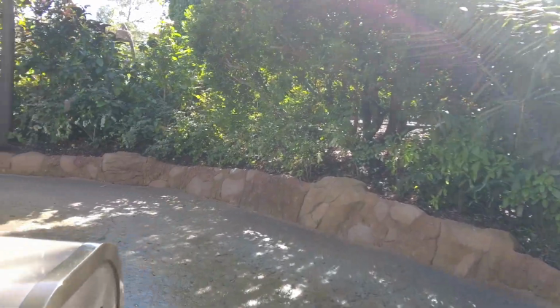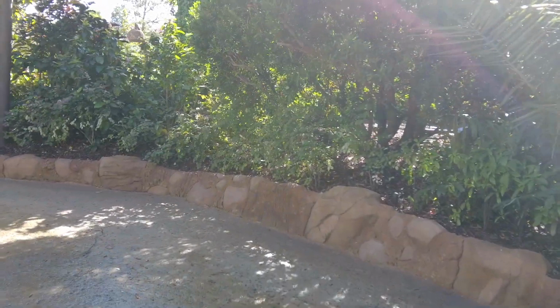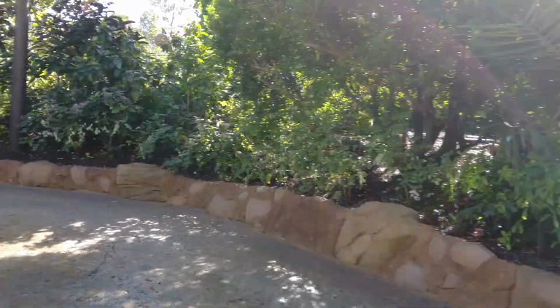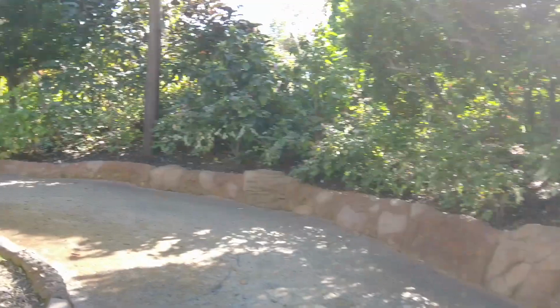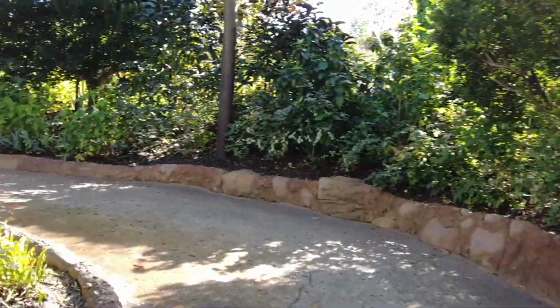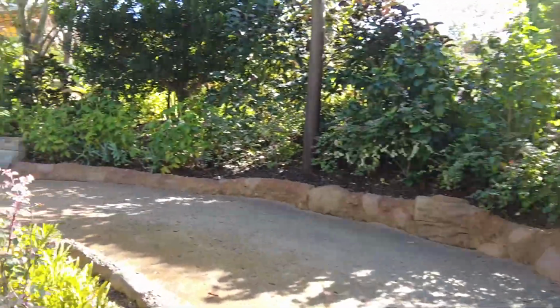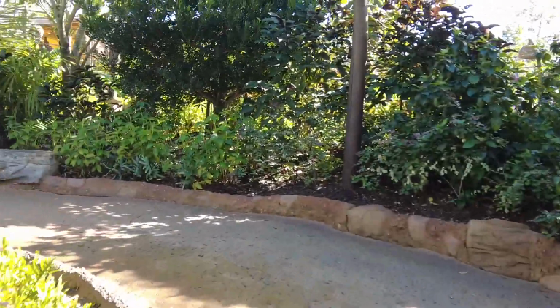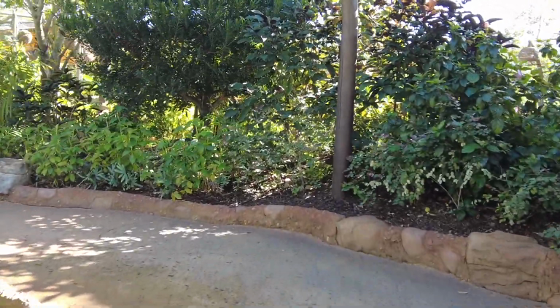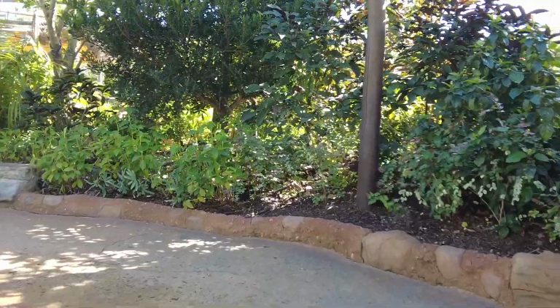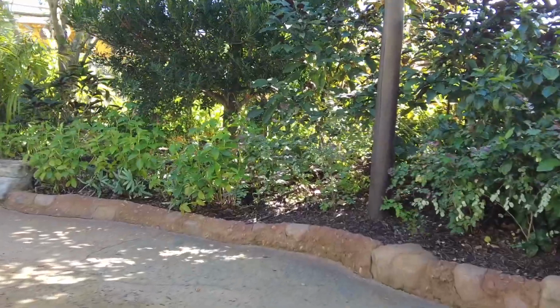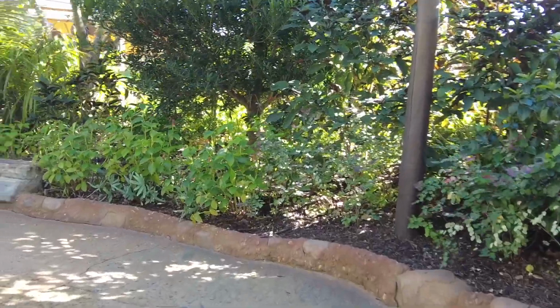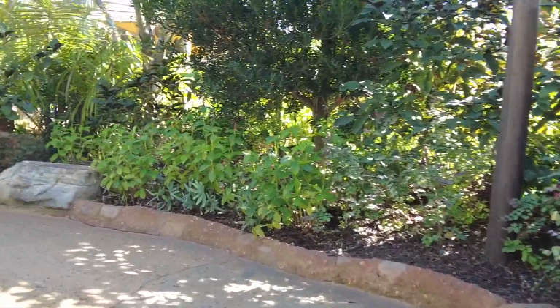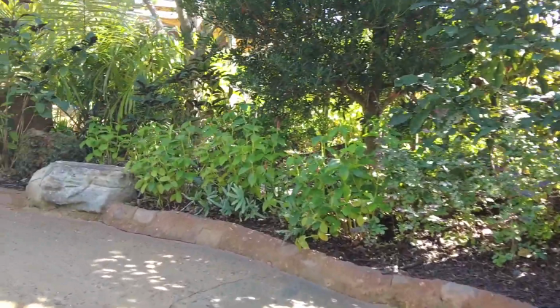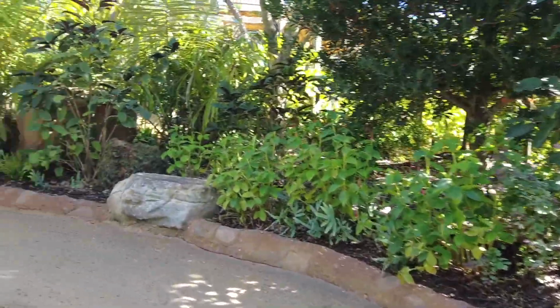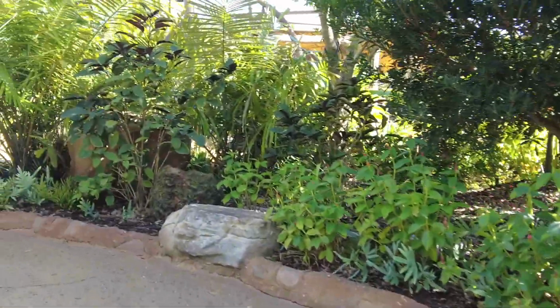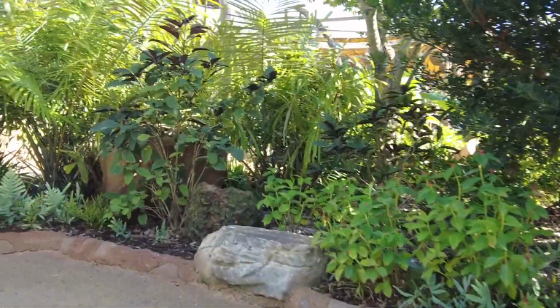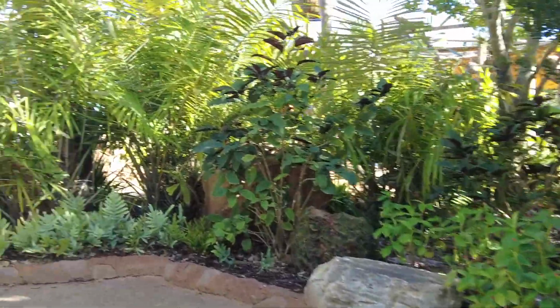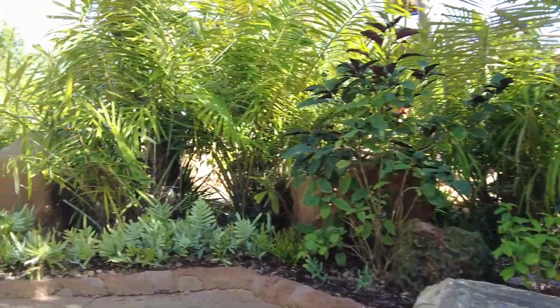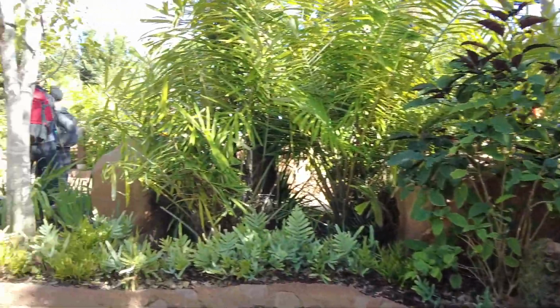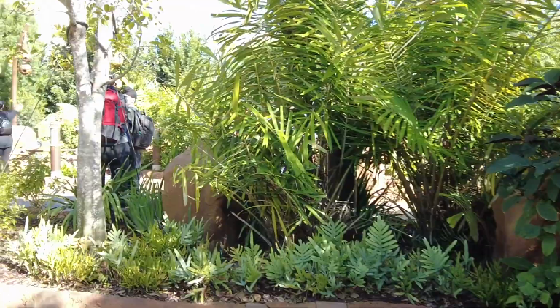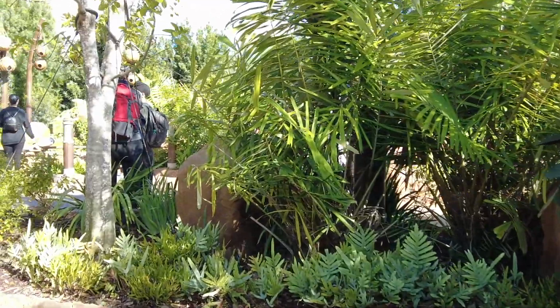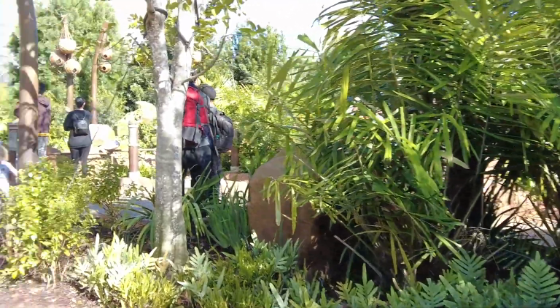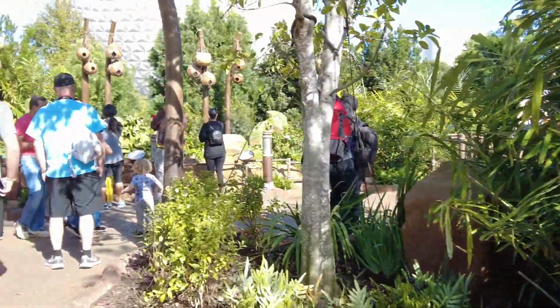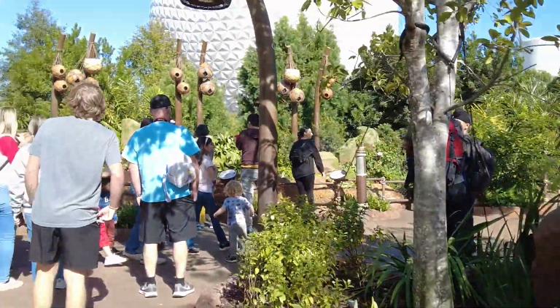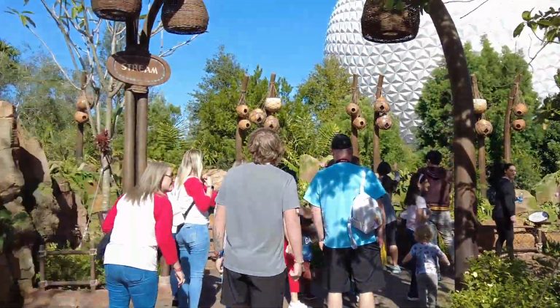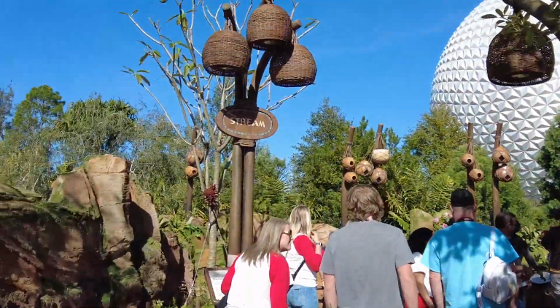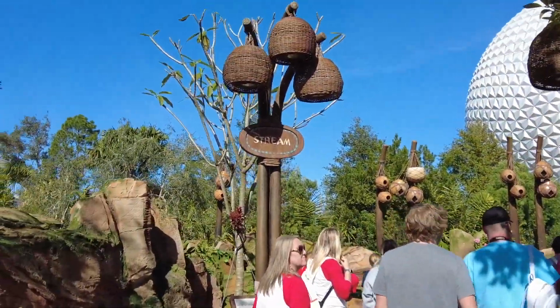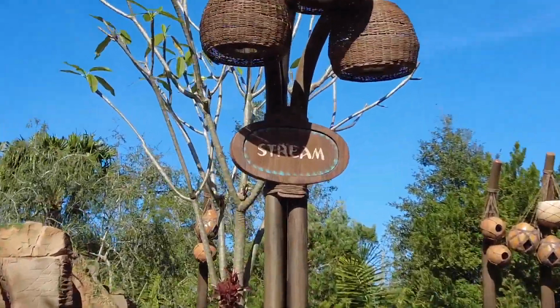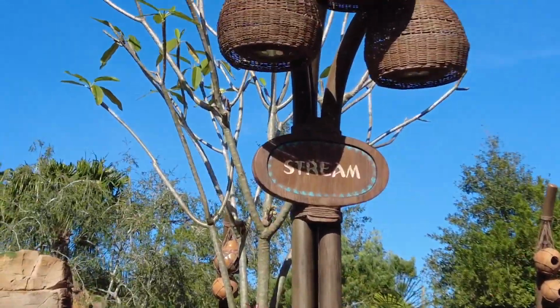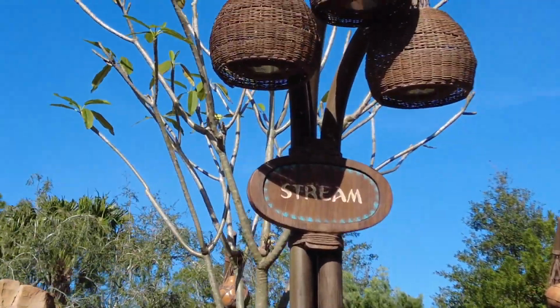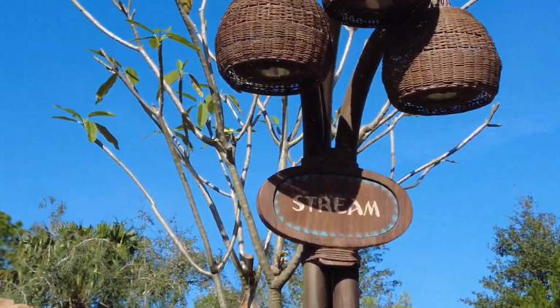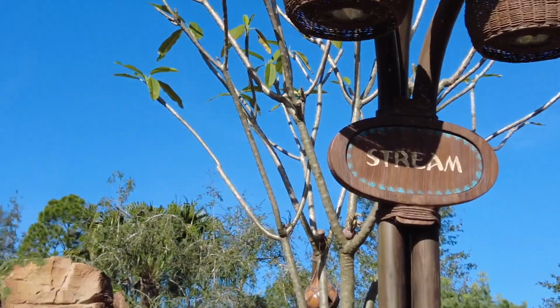Then as you walk around, this one's really fun. This is where you control the height of the water. This is your stream part of your water cycle.